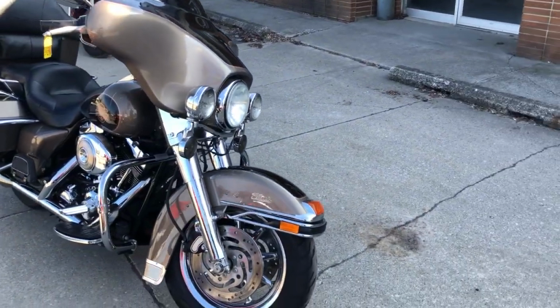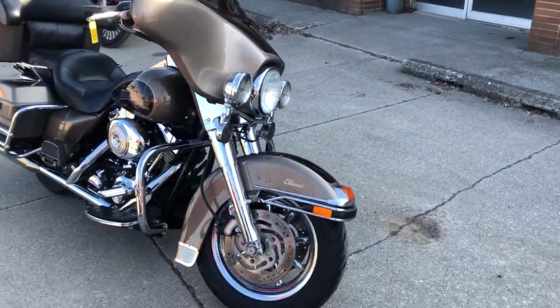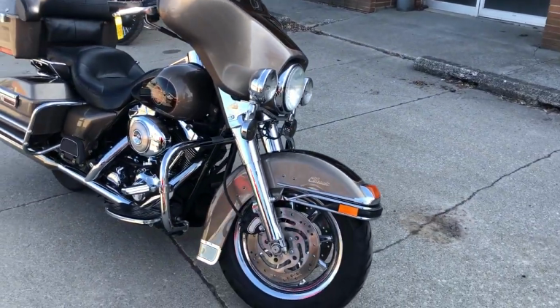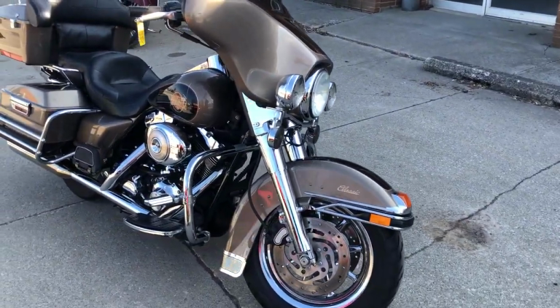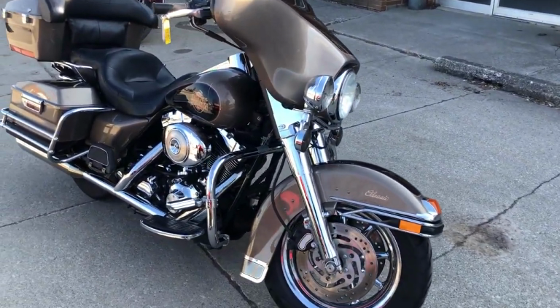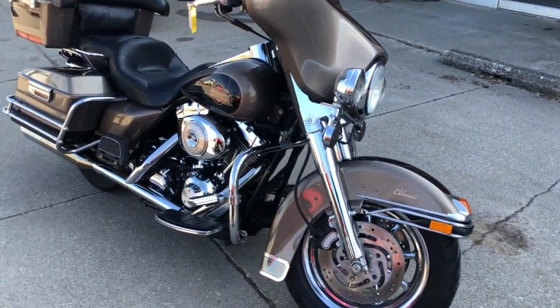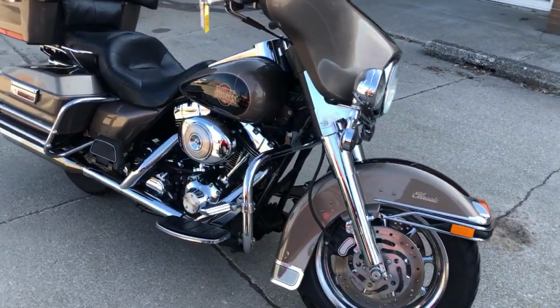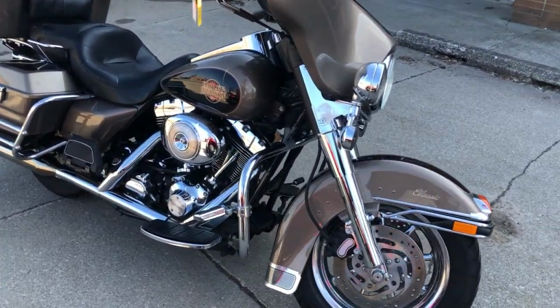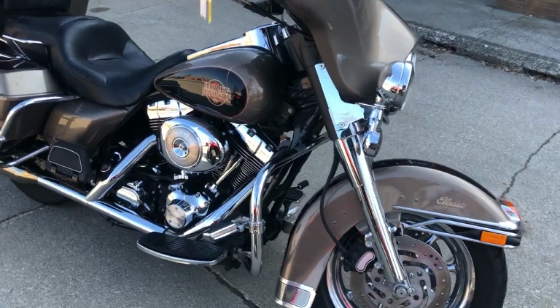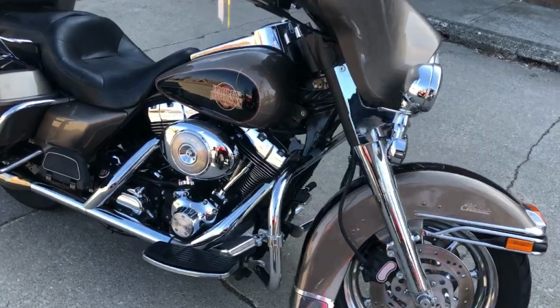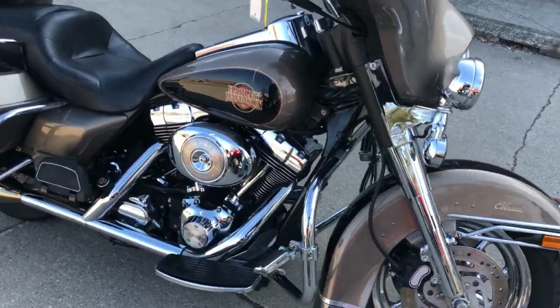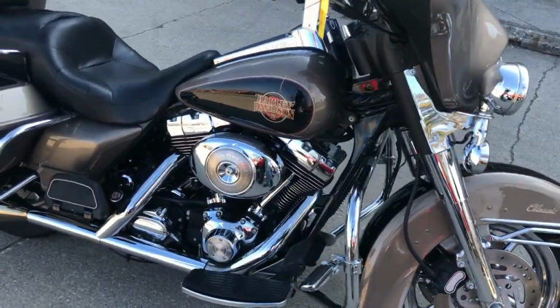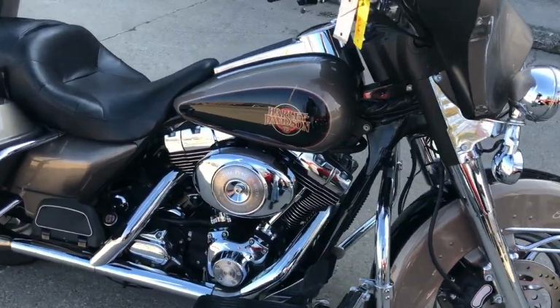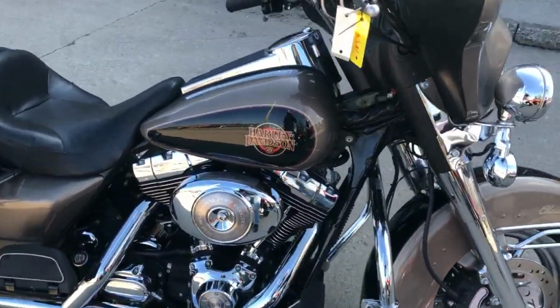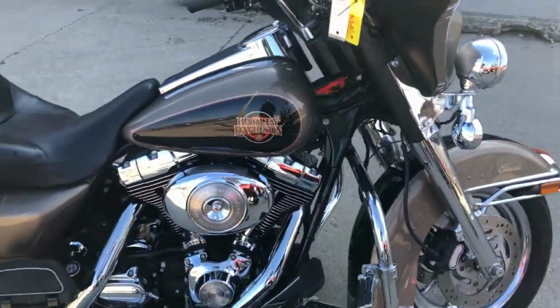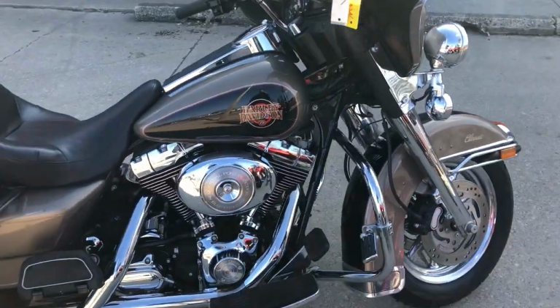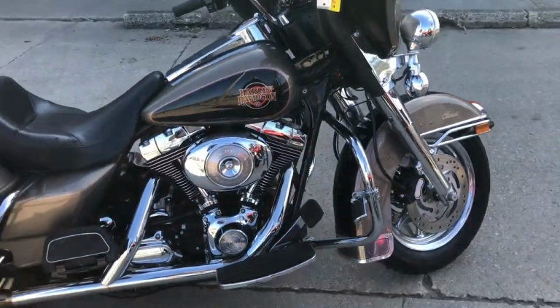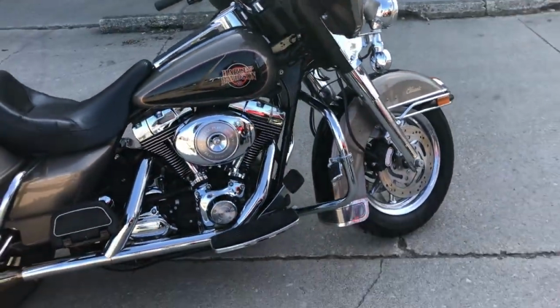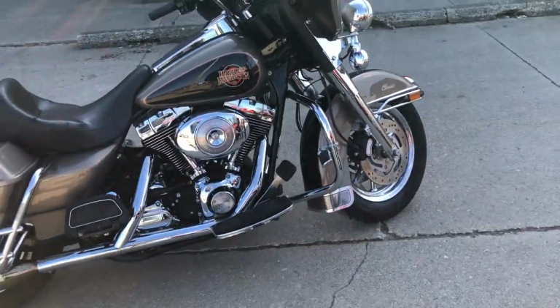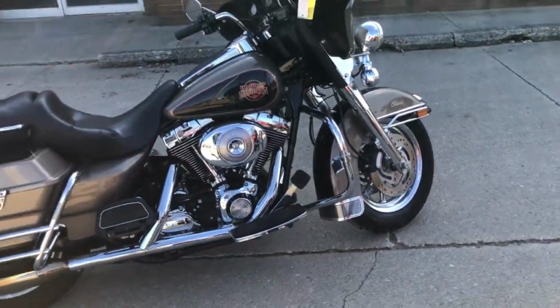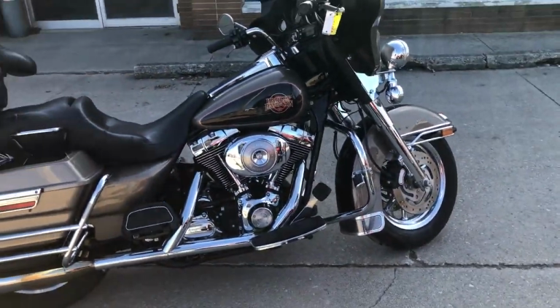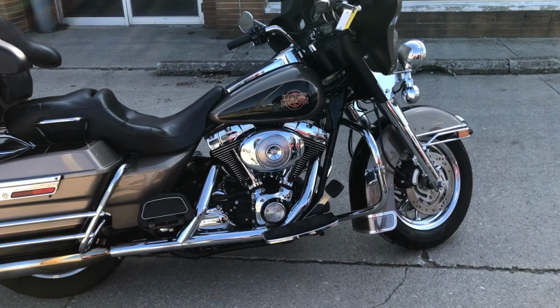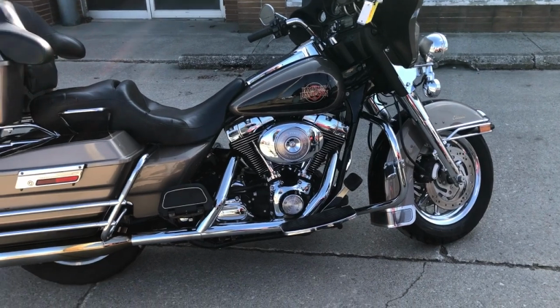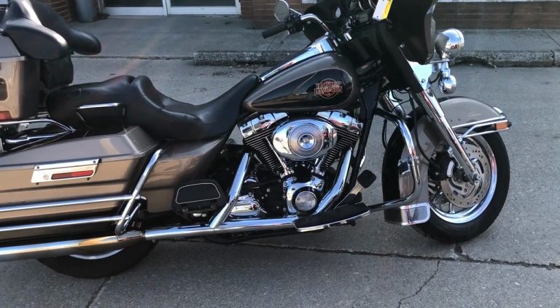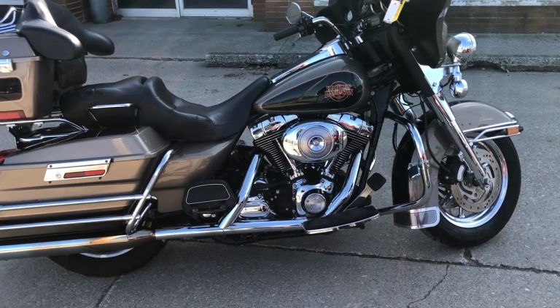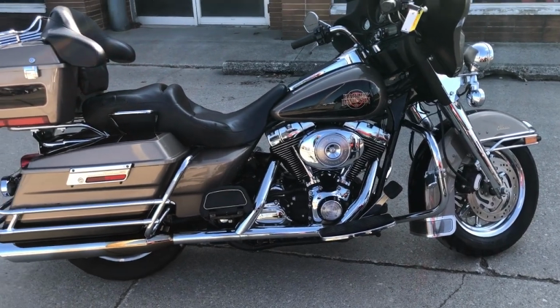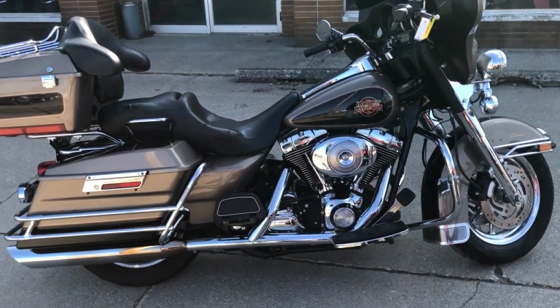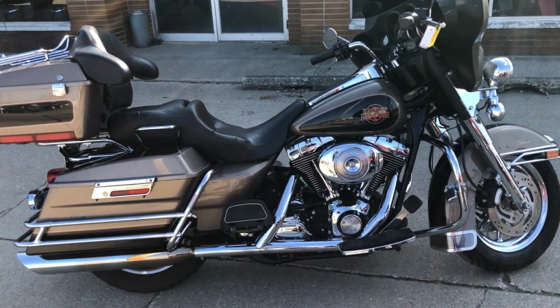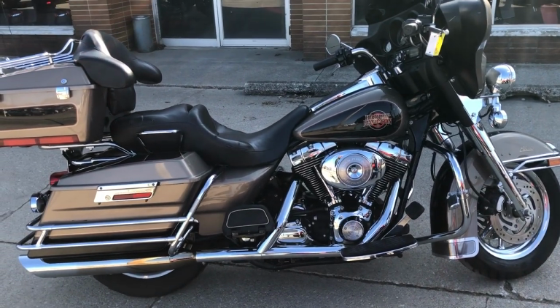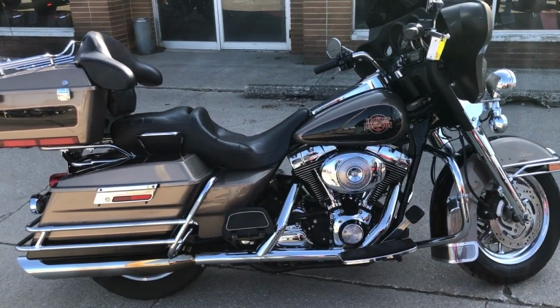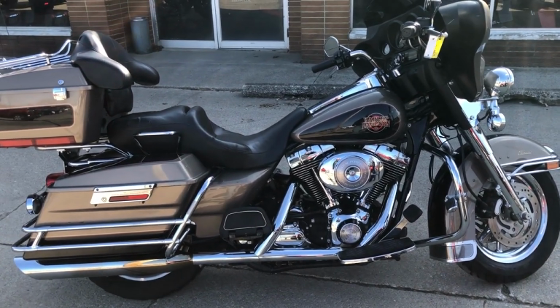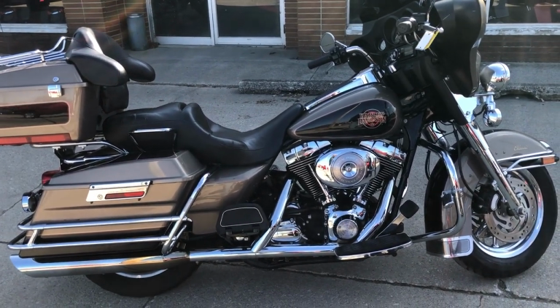It runs strong, needs nothing, everything works, and it's just been serviced at the dealership. You can buy this one with saddlebags. Give us a call at 810-648-9500.